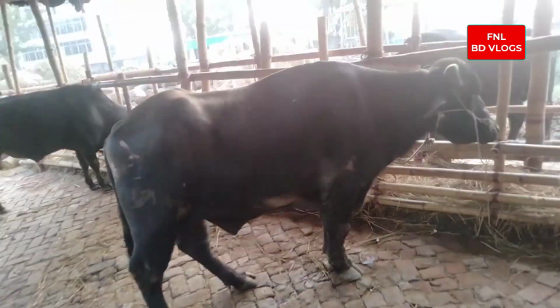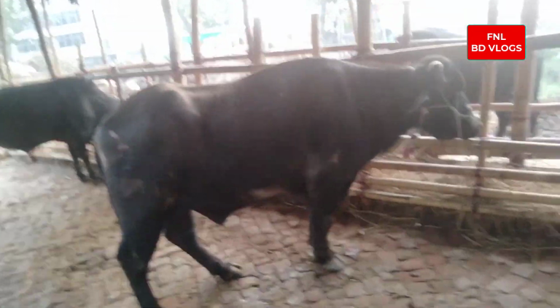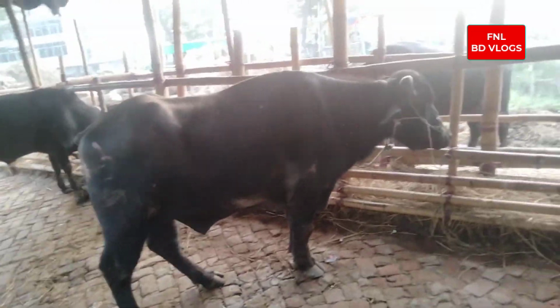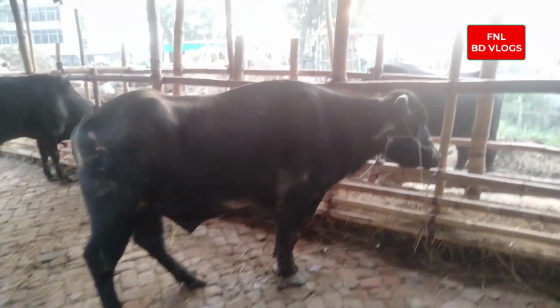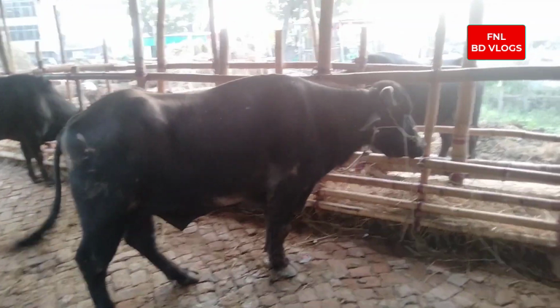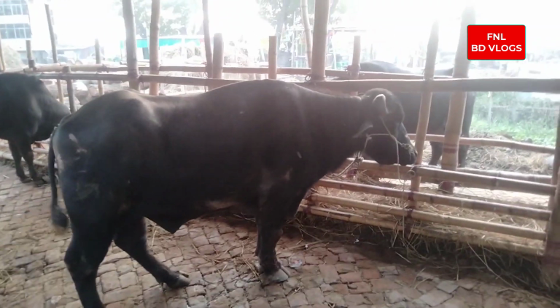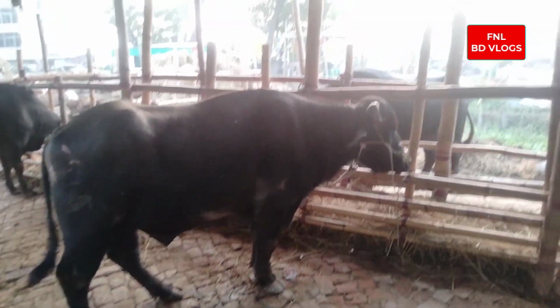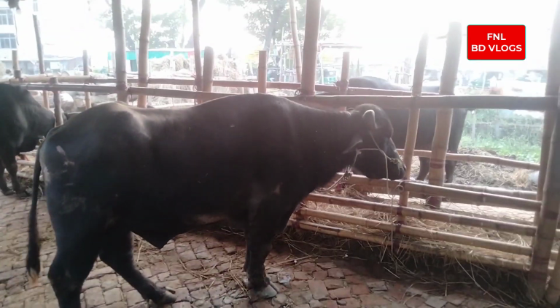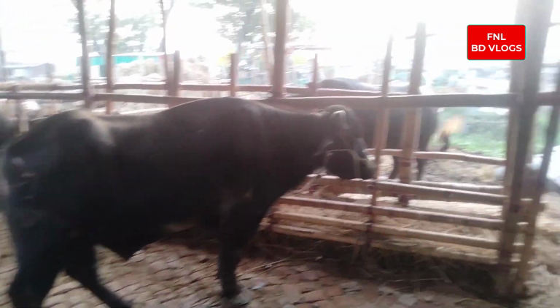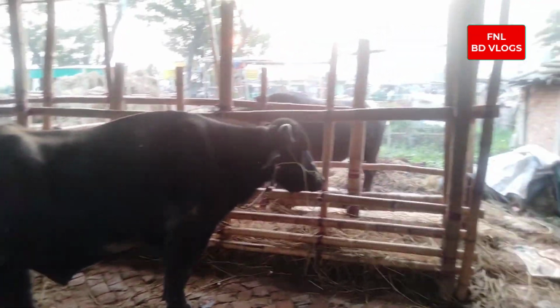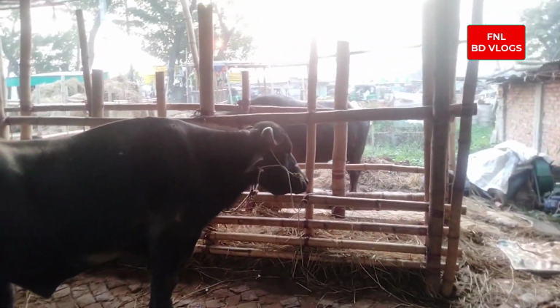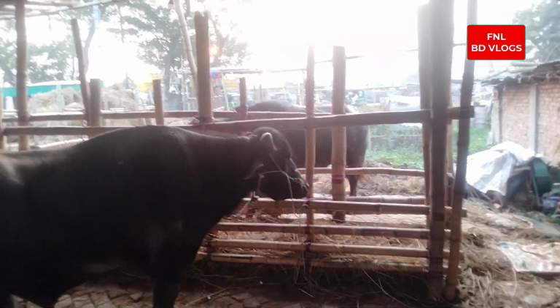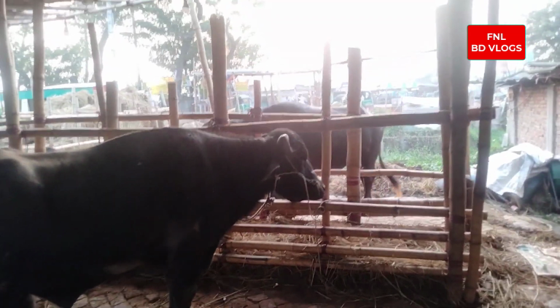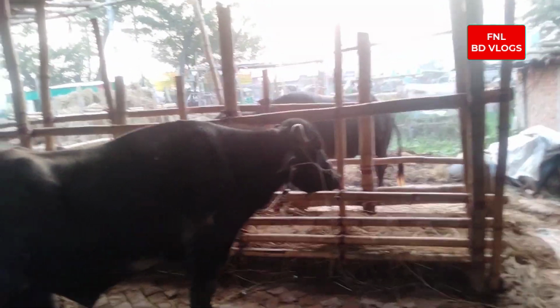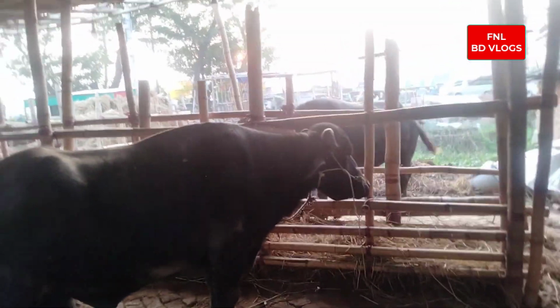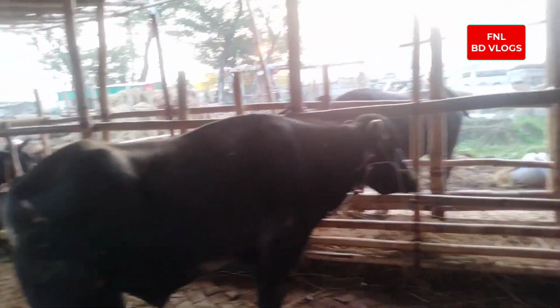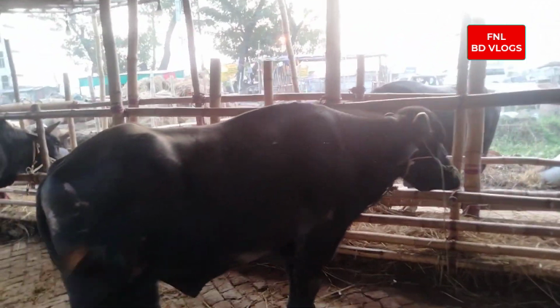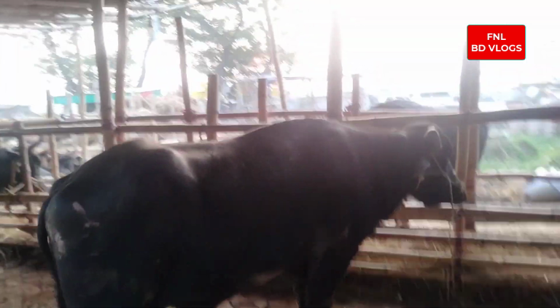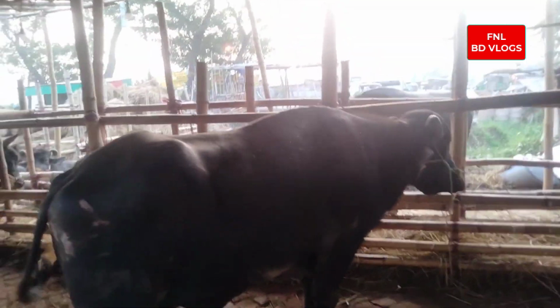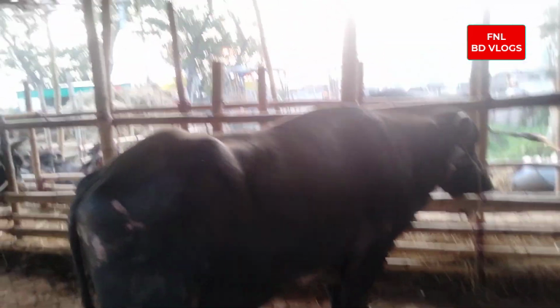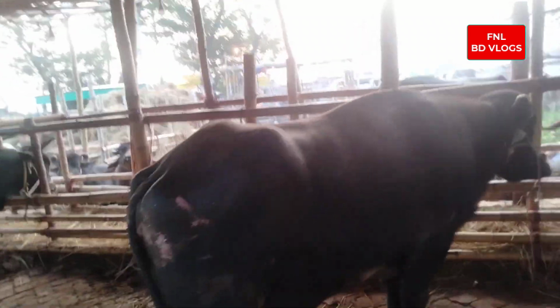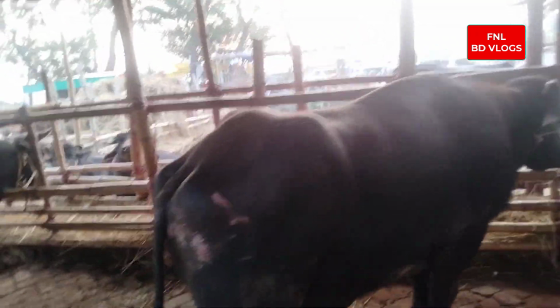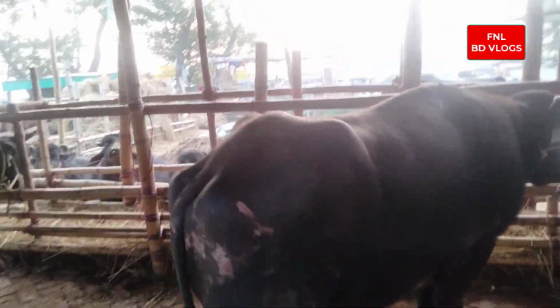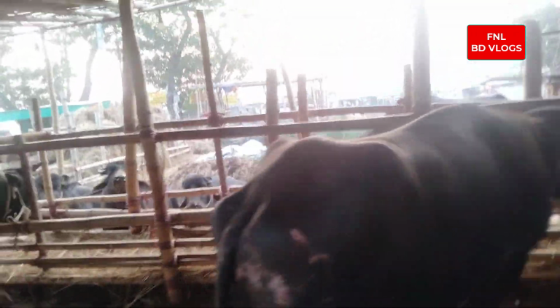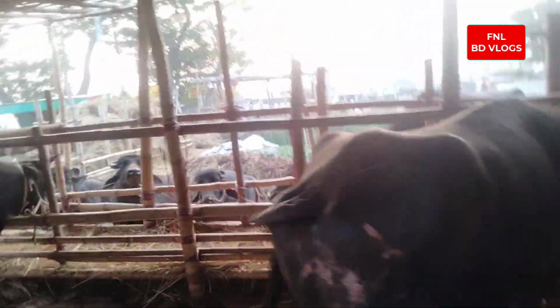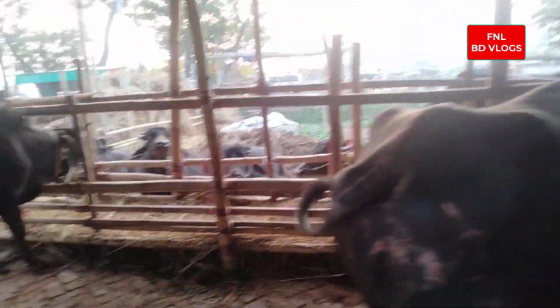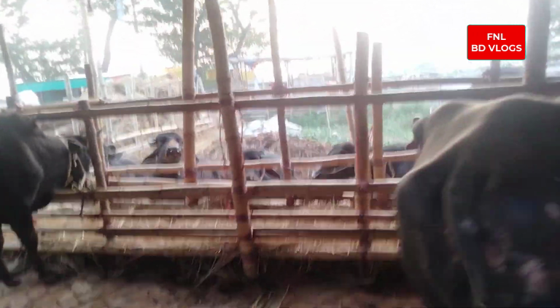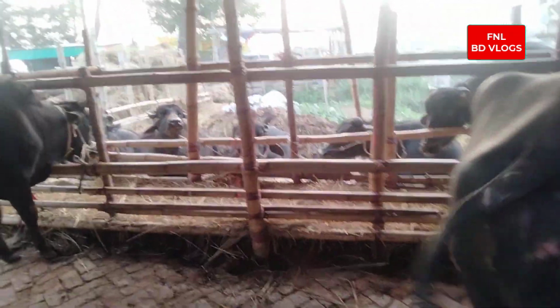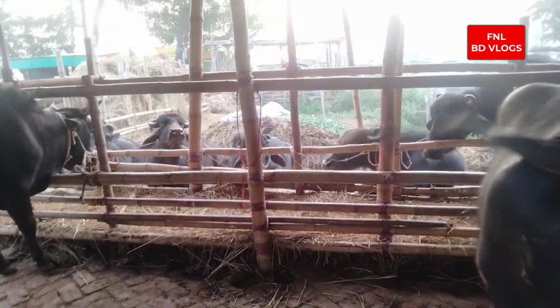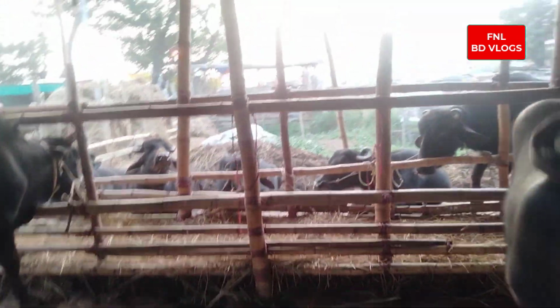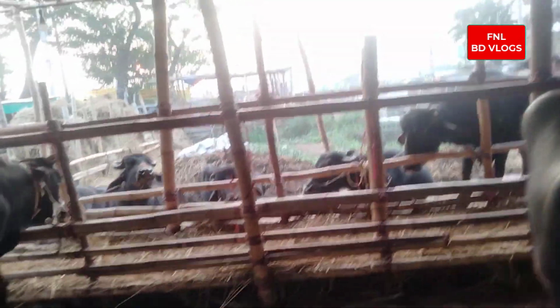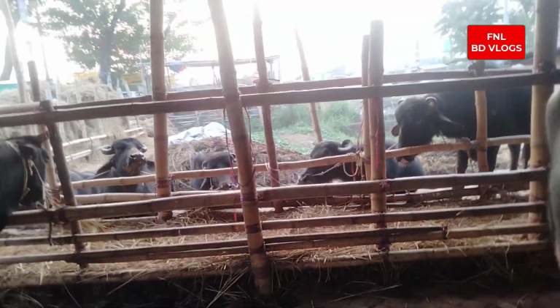This one is a fish-cash. Now I'll give you a fish-cash. I'll show you a fish-cash.